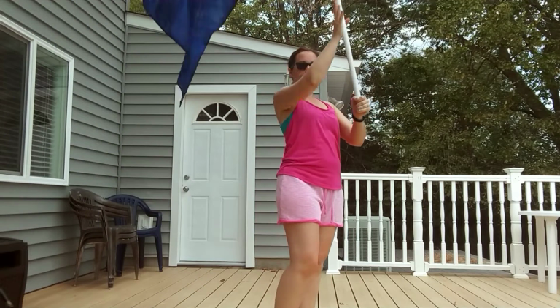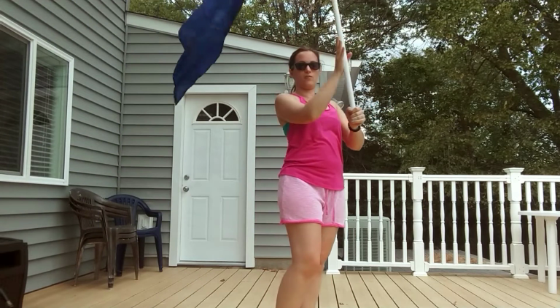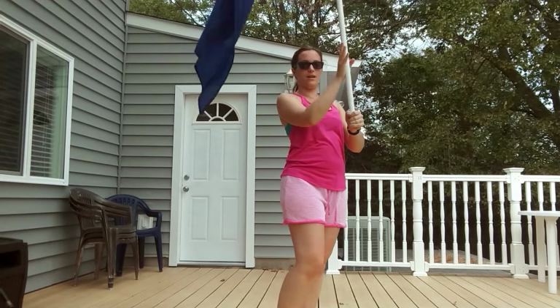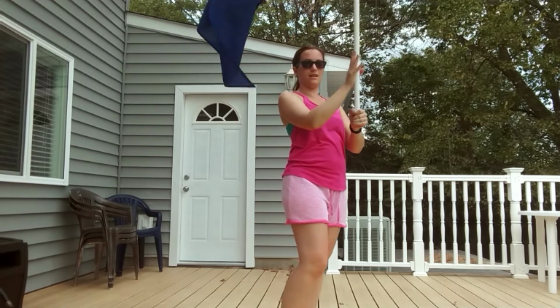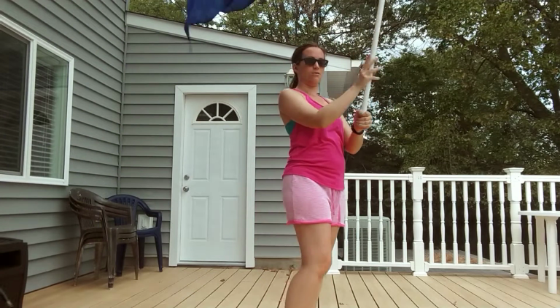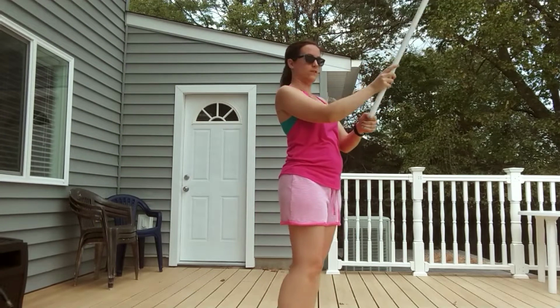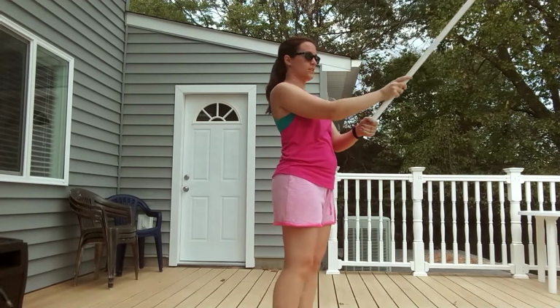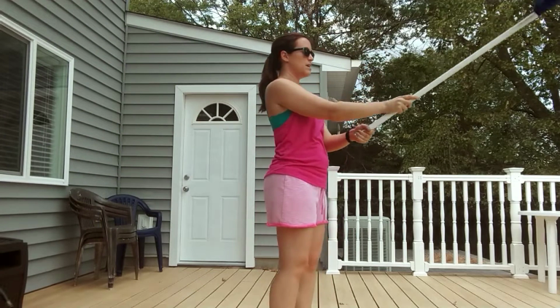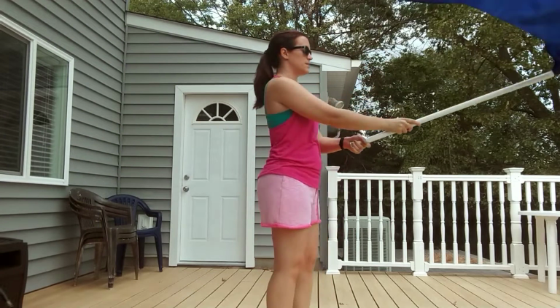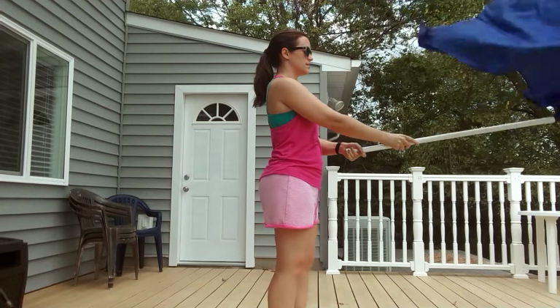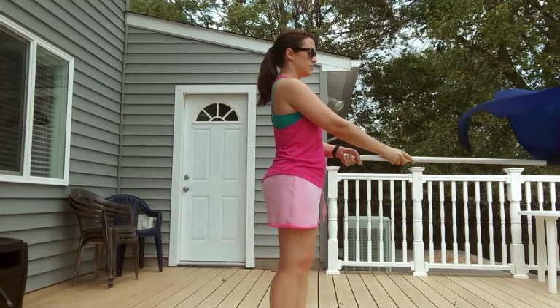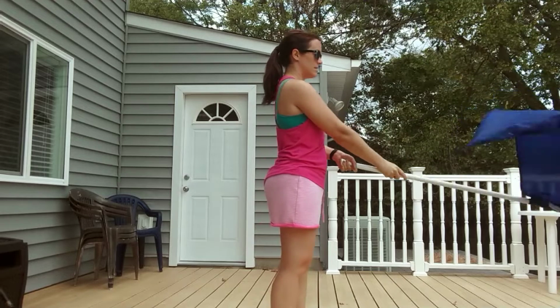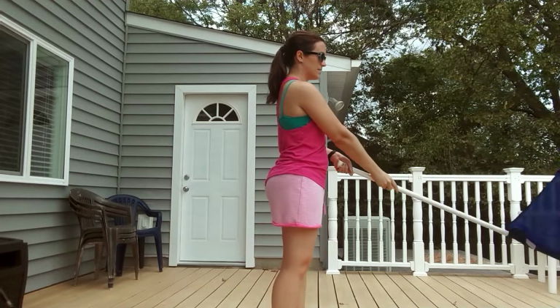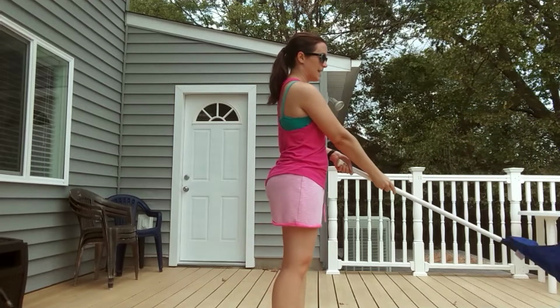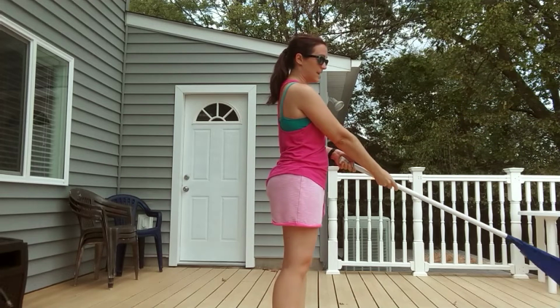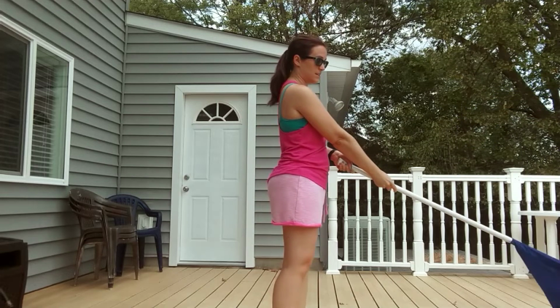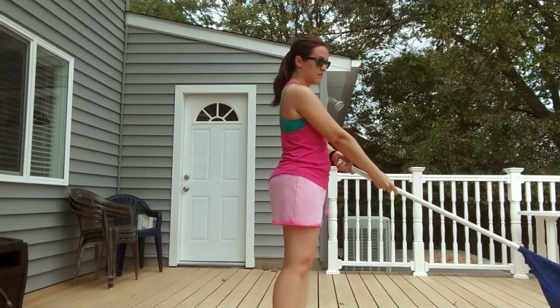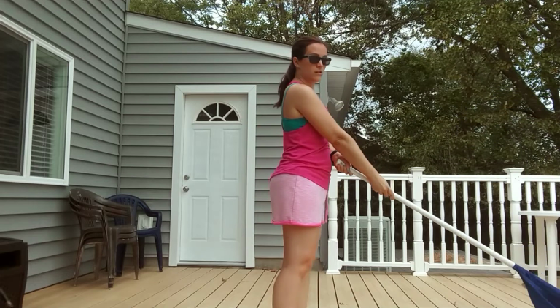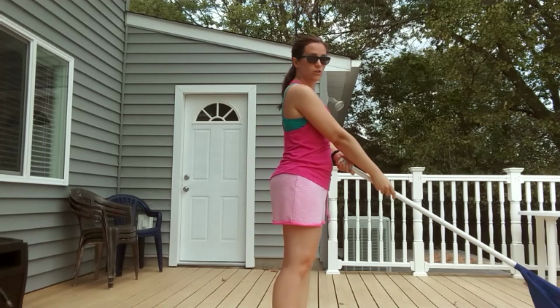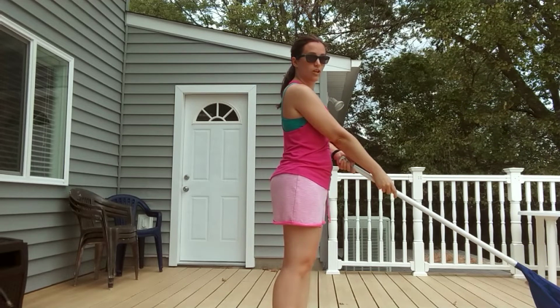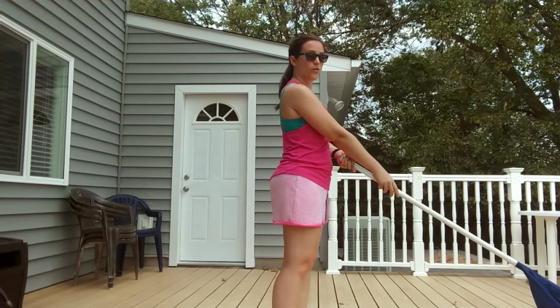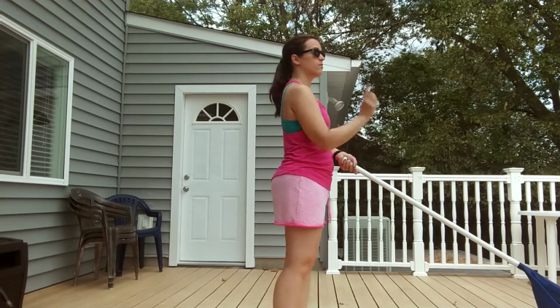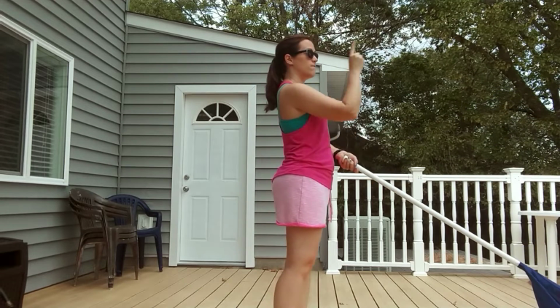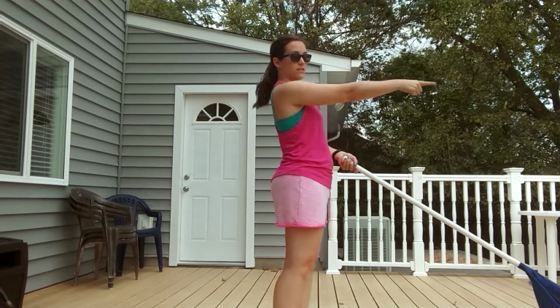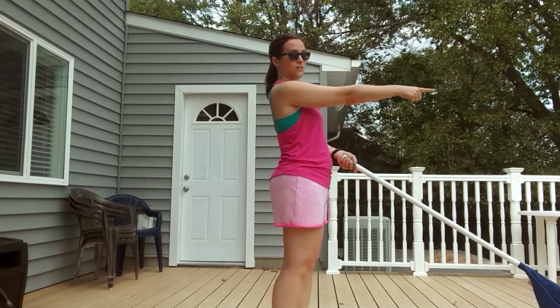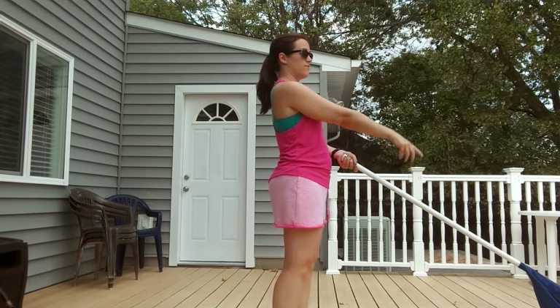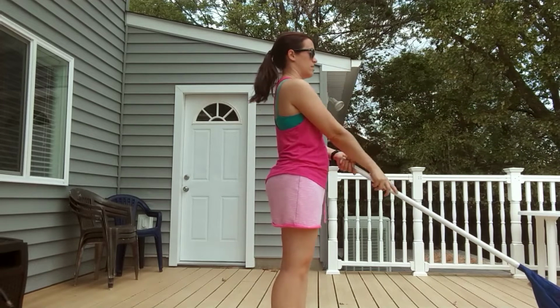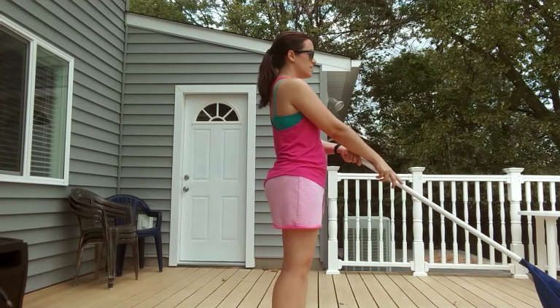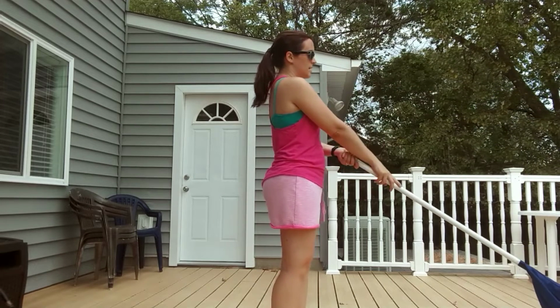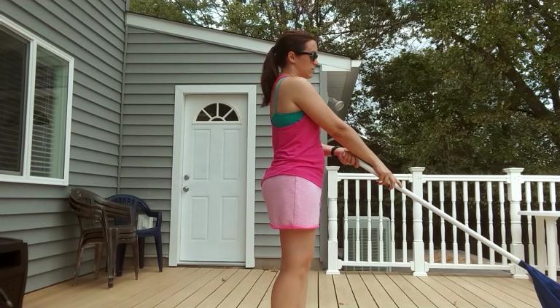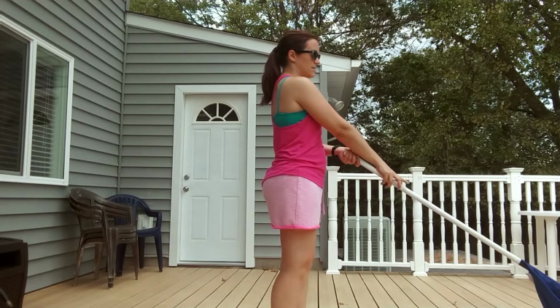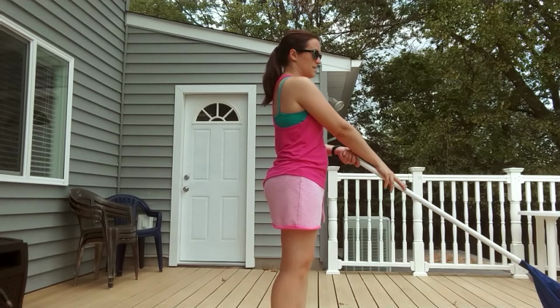Slide your right hand down — fifteen, sixteen, seventeen, eighteen. You should hit the ground facing the left one. So that's eighteen.